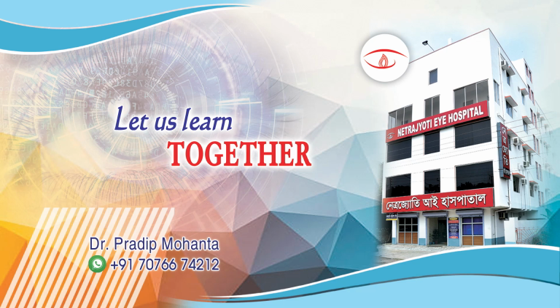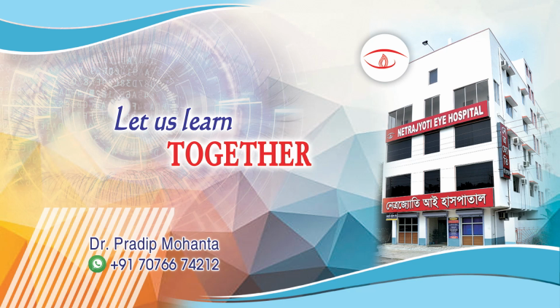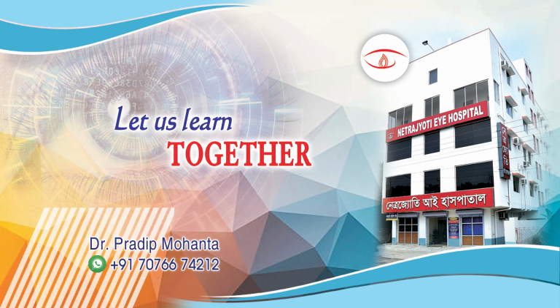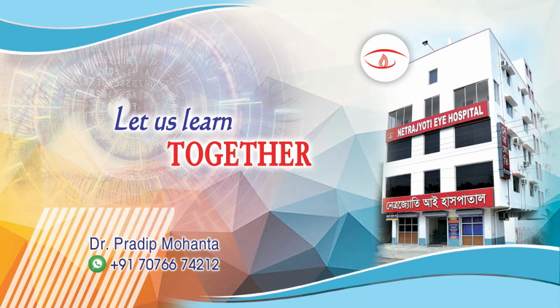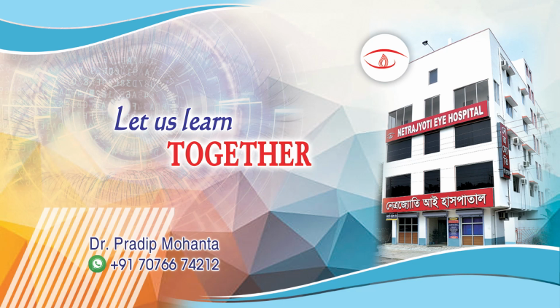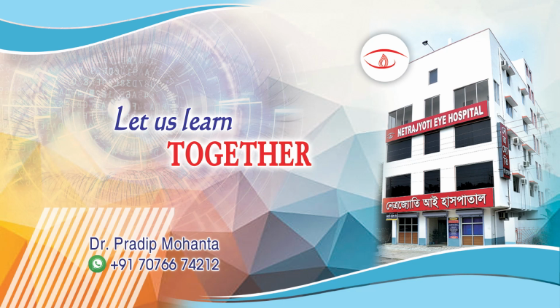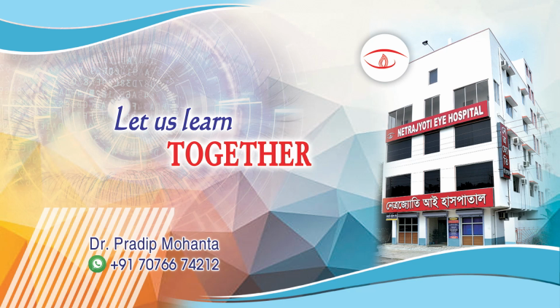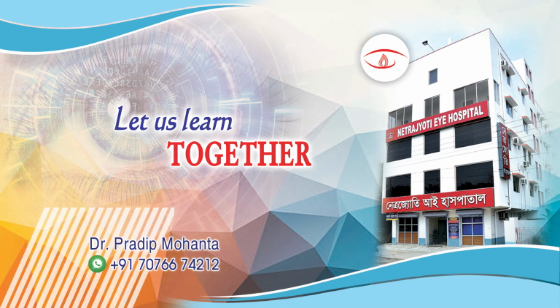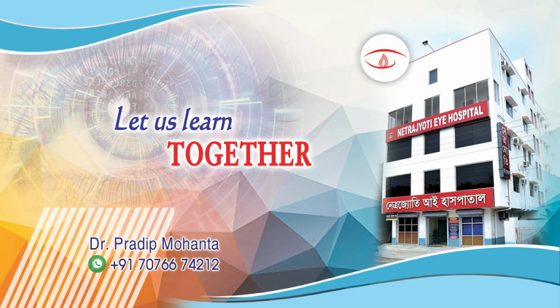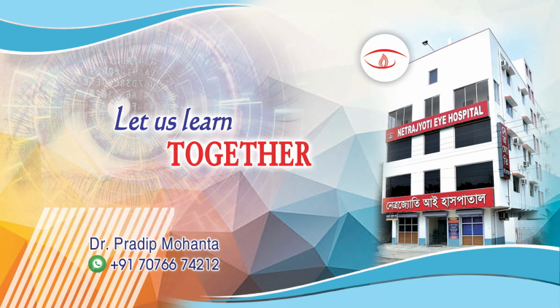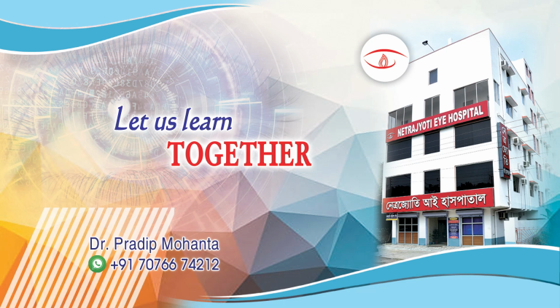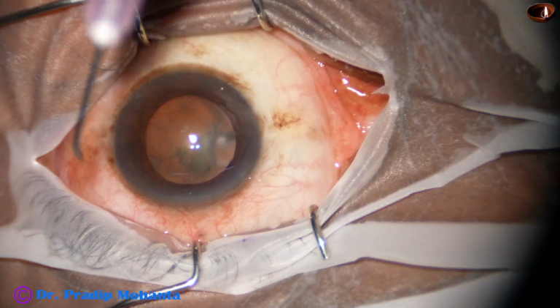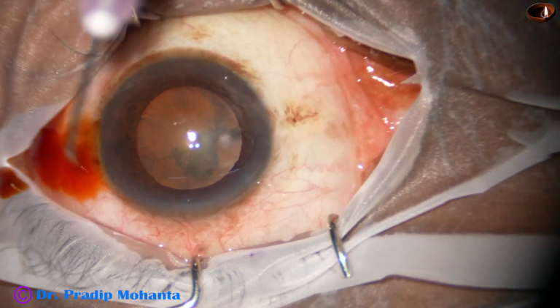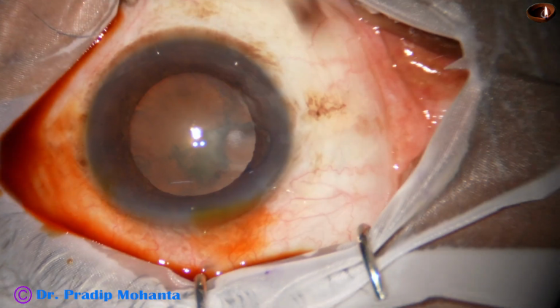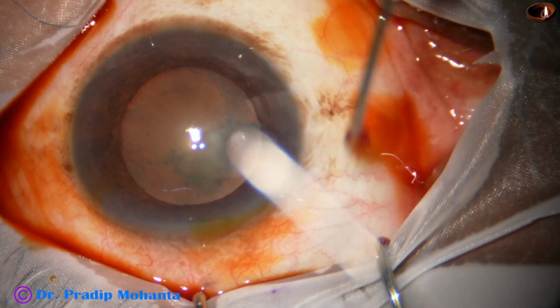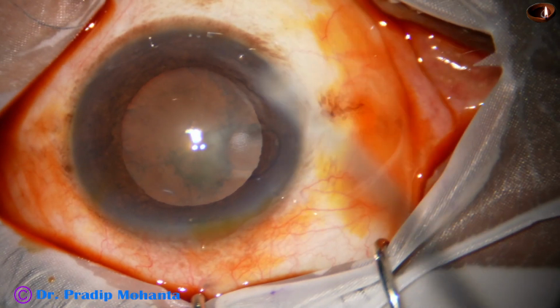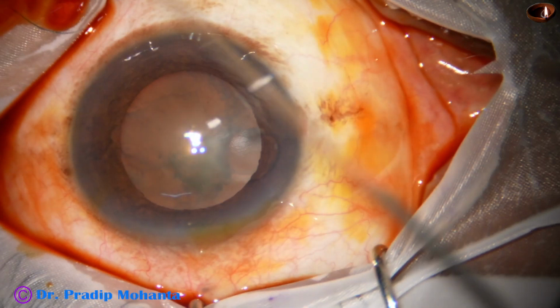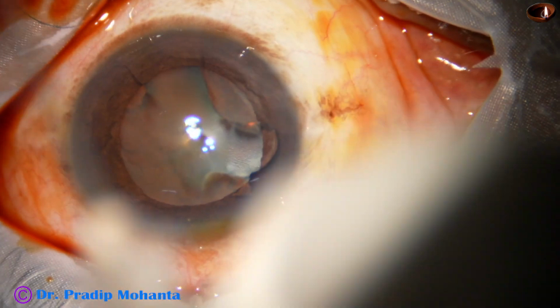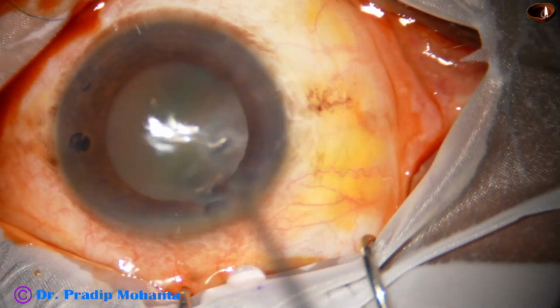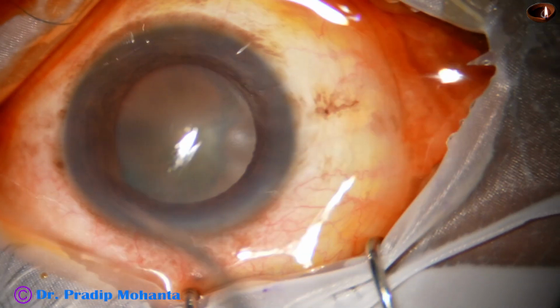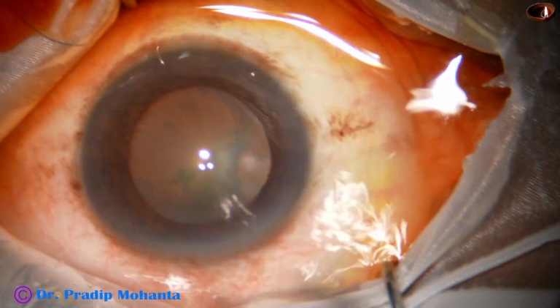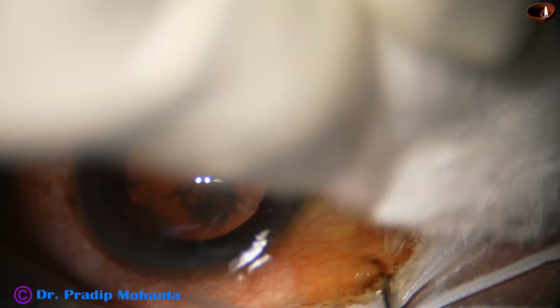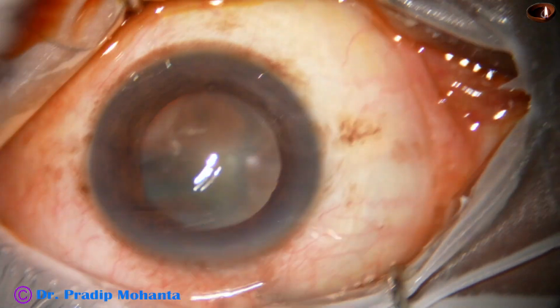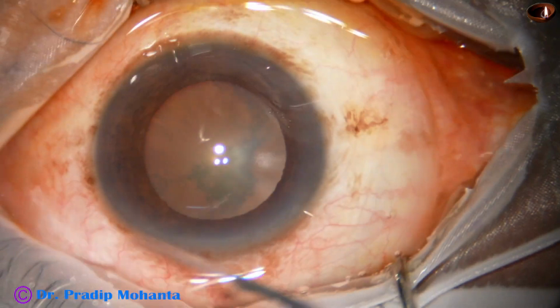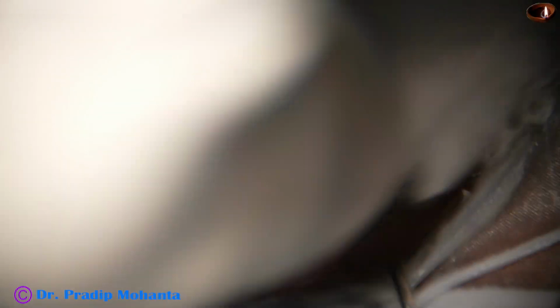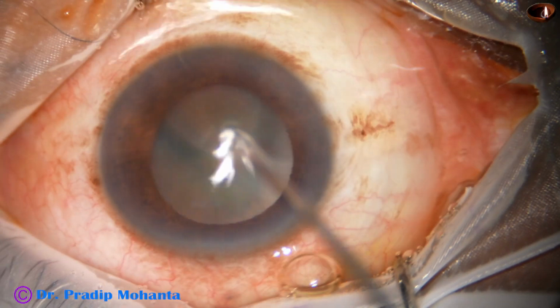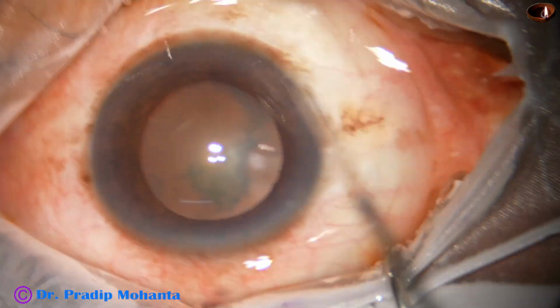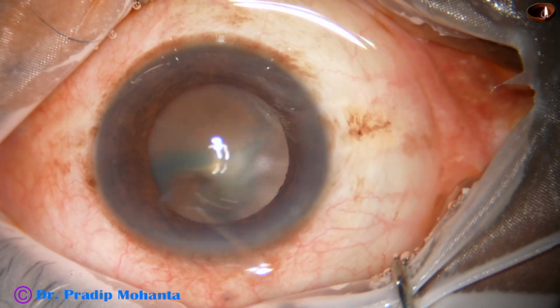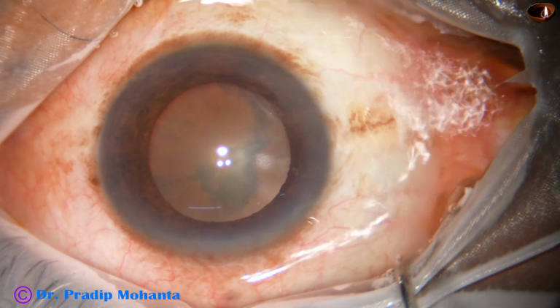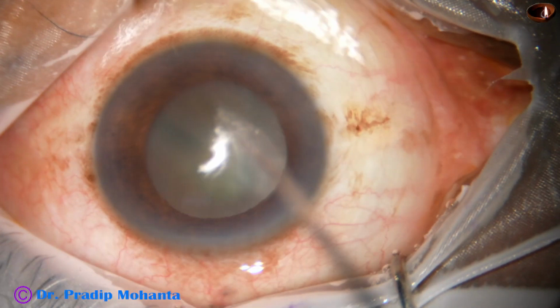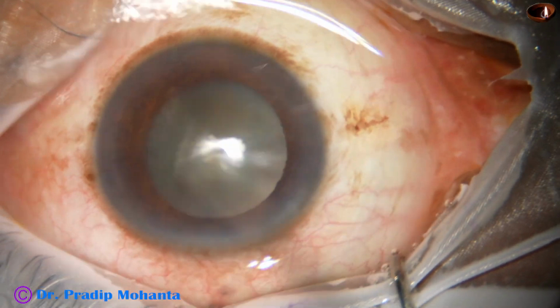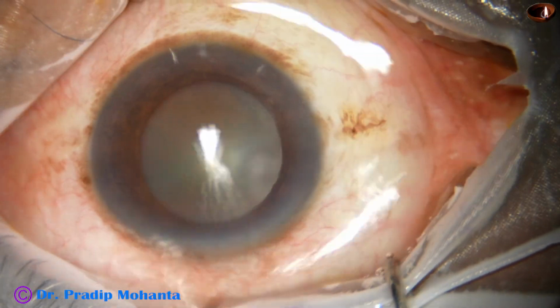Friends, welcome to my workplace at Ranakha, West Bengal, India. This is a totally unedited surgery. We have planned phacoemulsification of this soft cataract with use of Mahanta's breechopper.